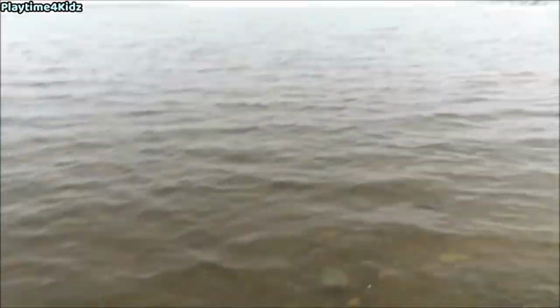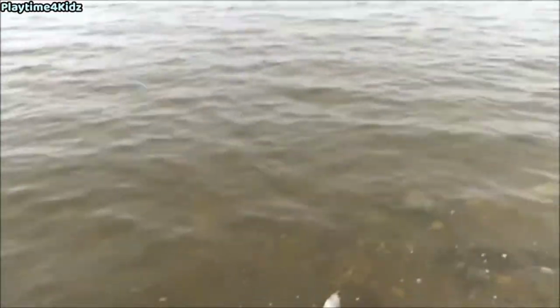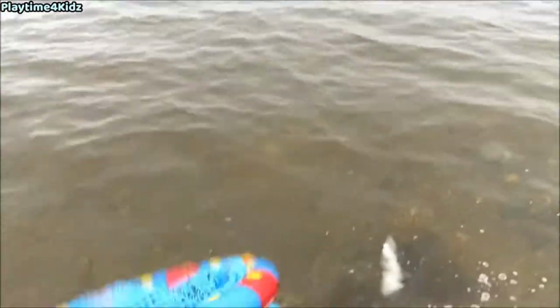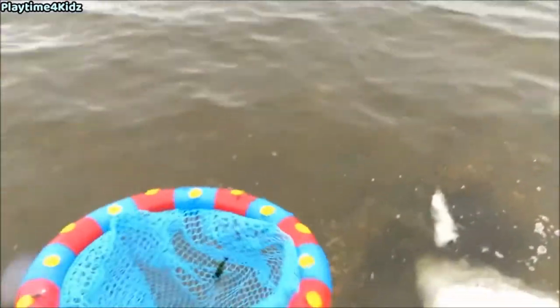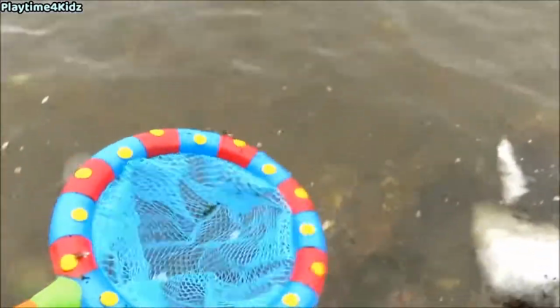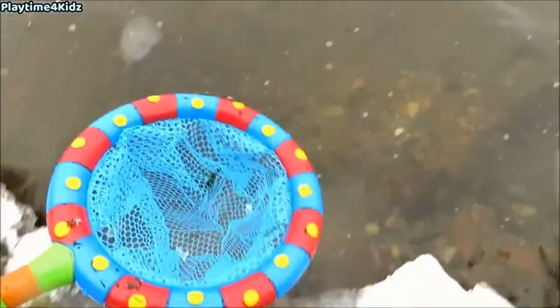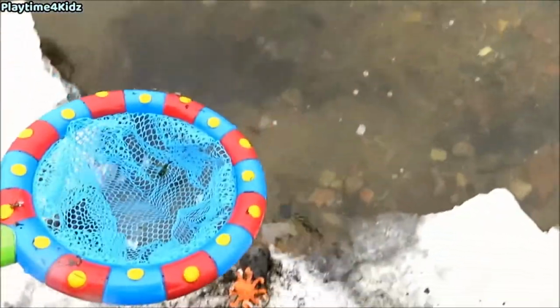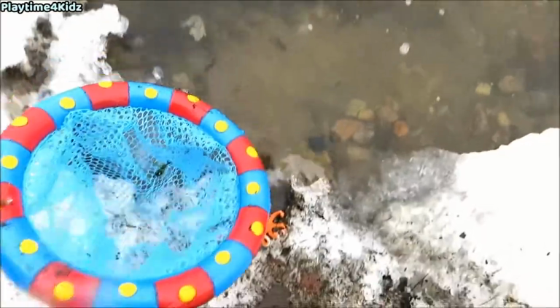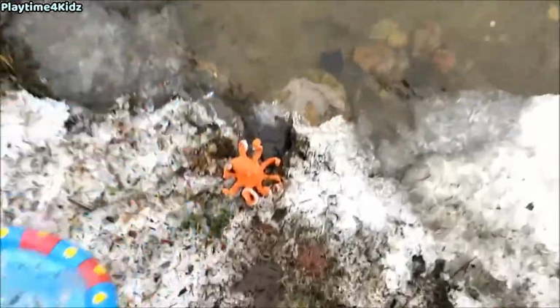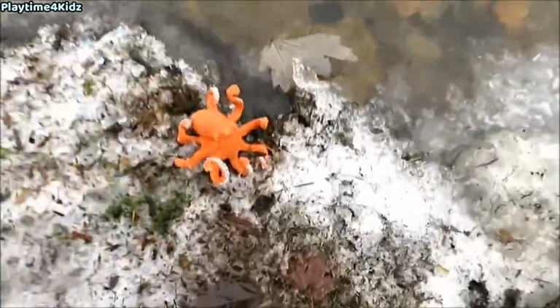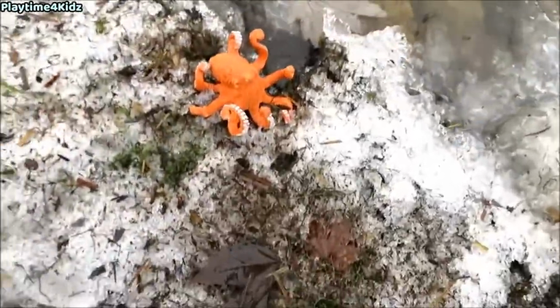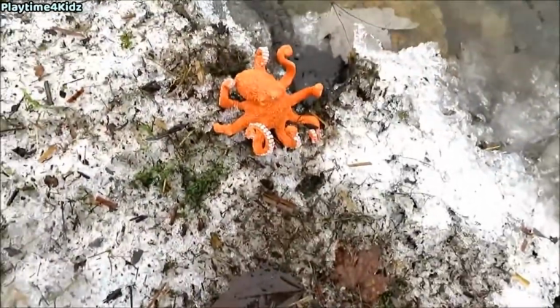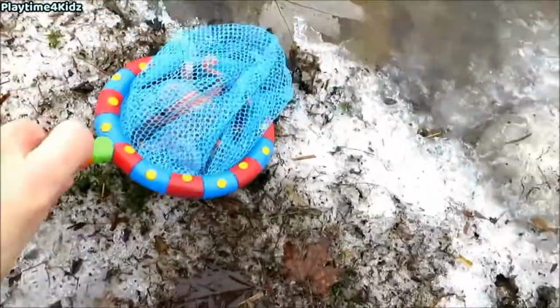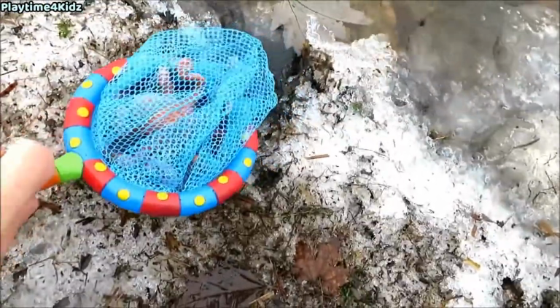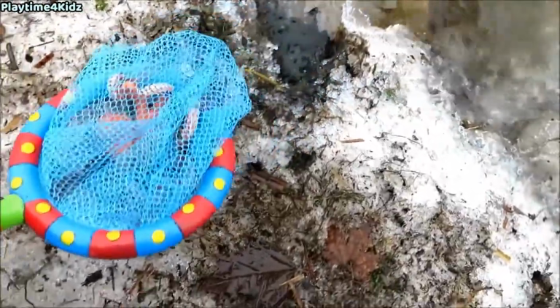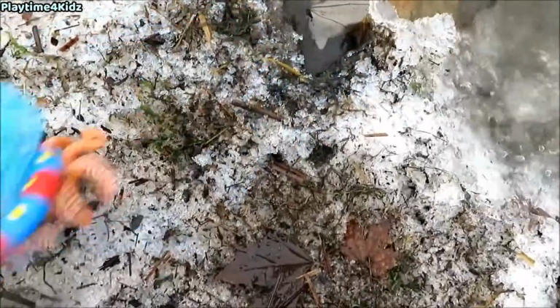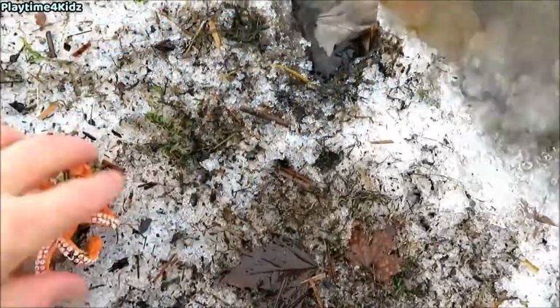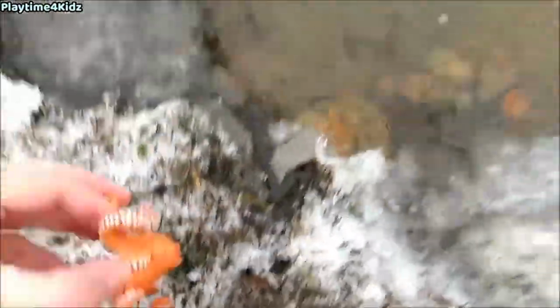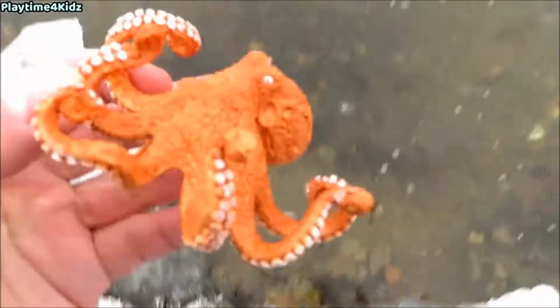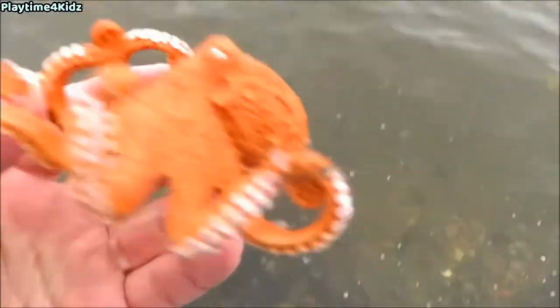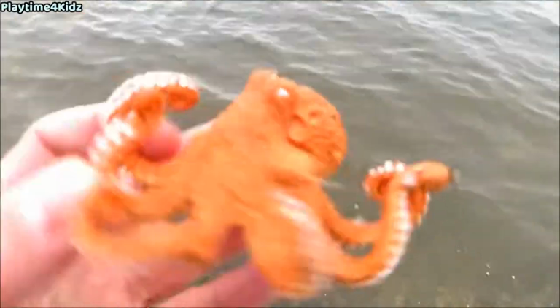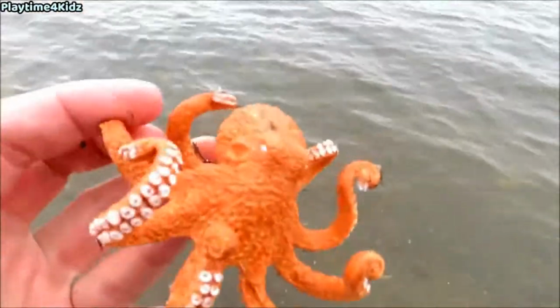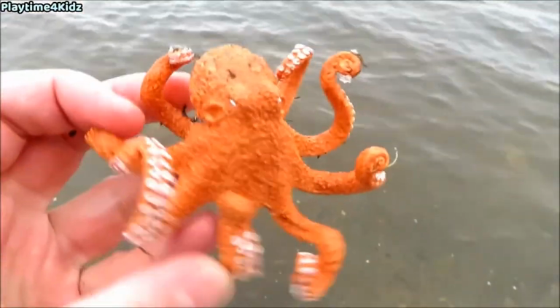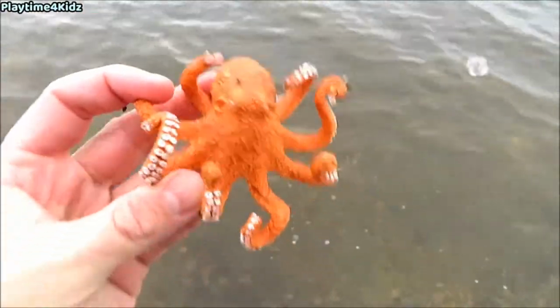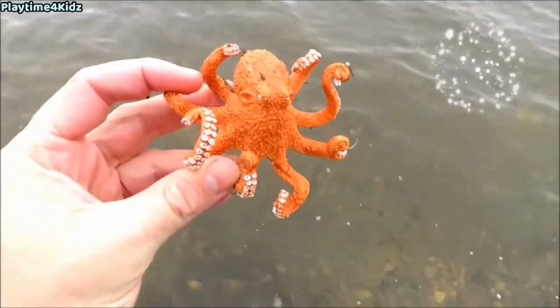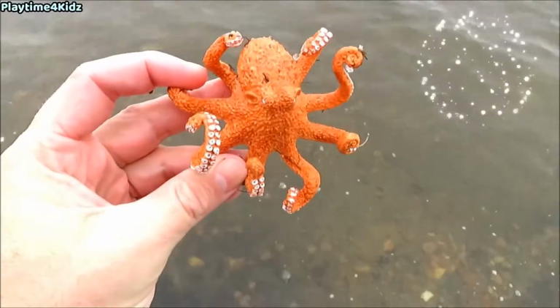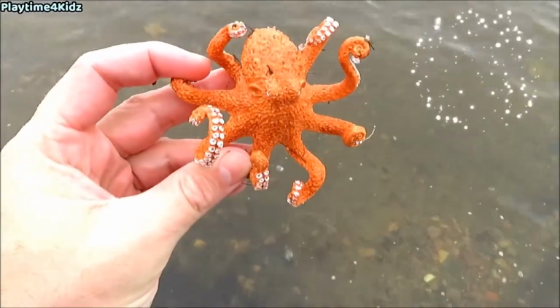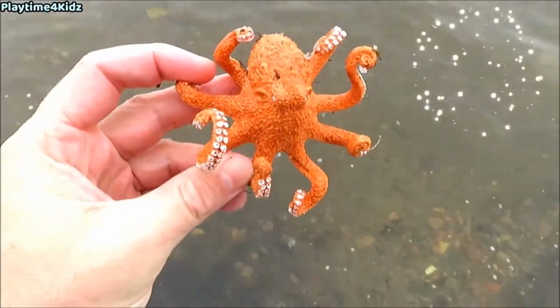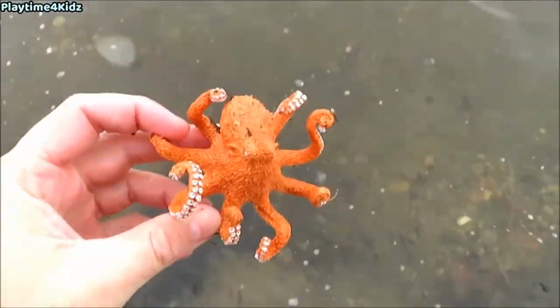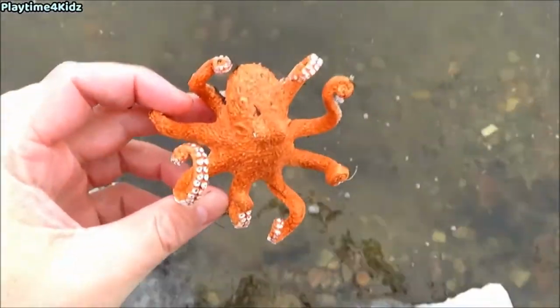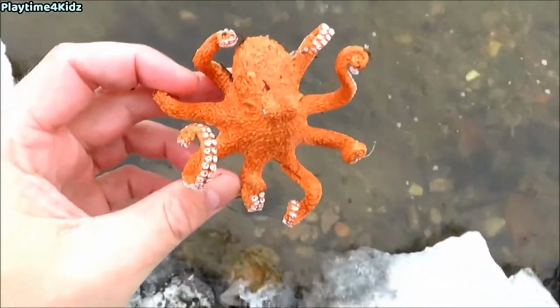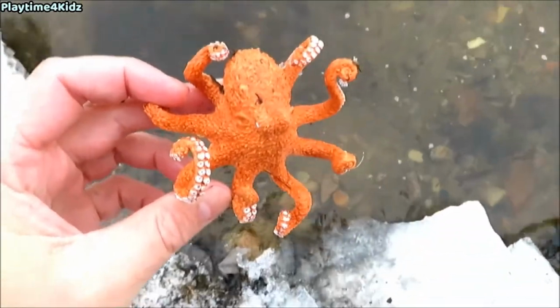There's more sea animals along the shore. Here's one. Got it. It's an octopus. Let's put the octopus back in the water.